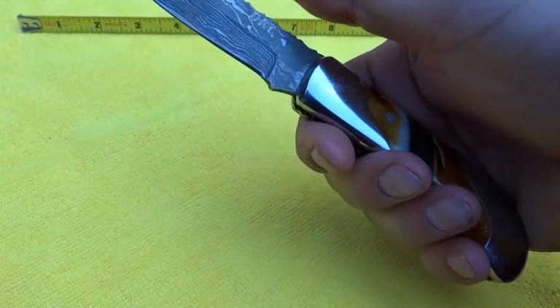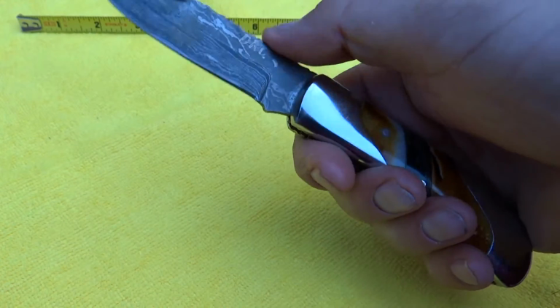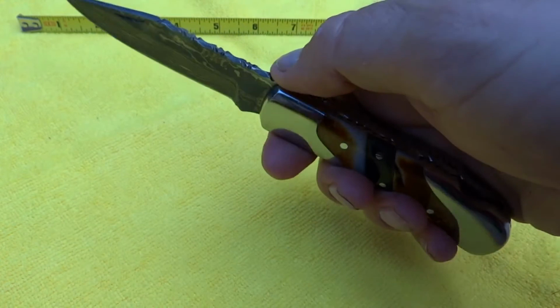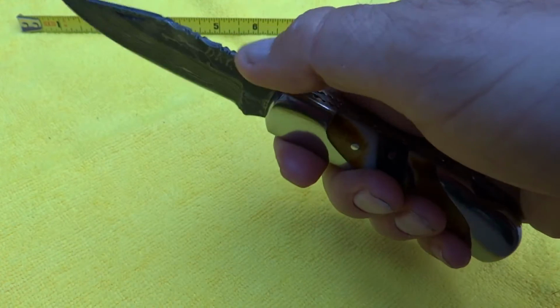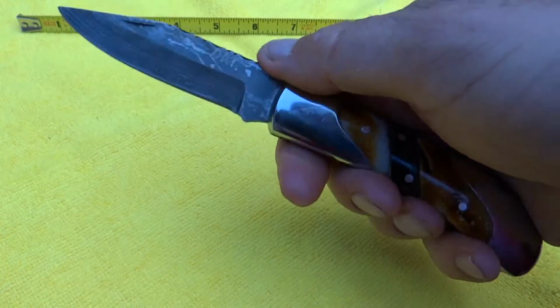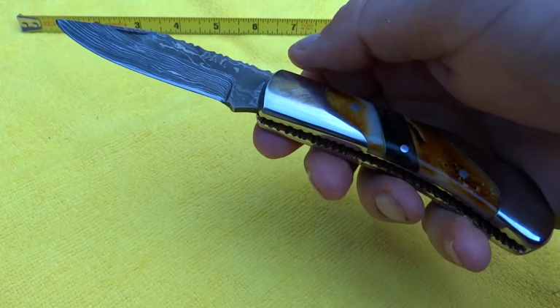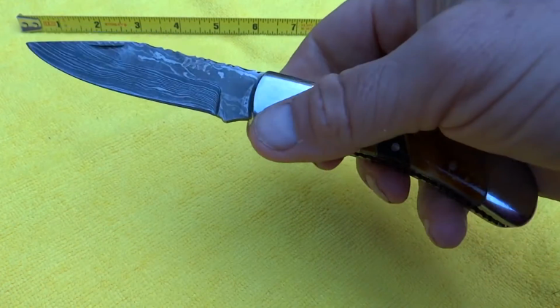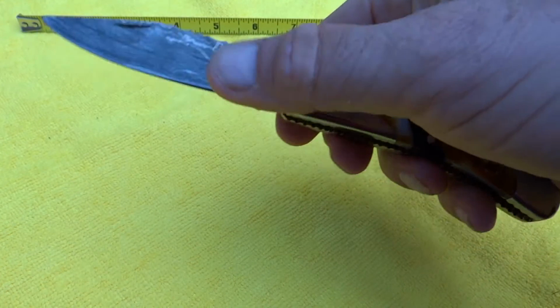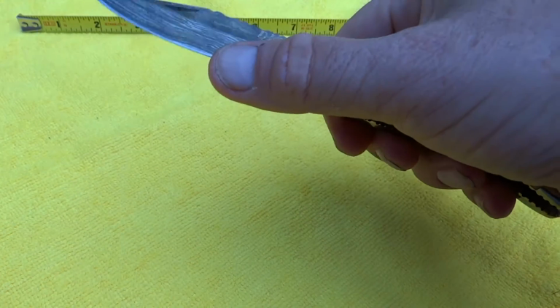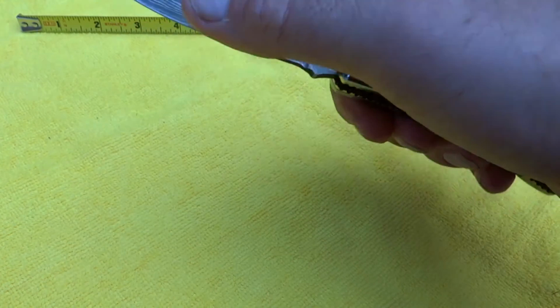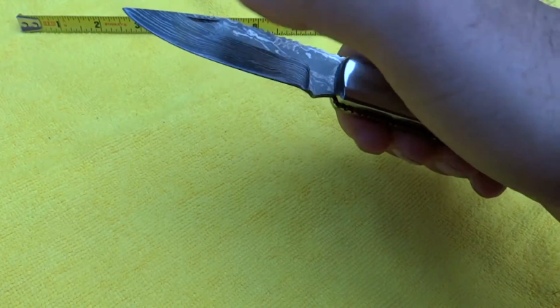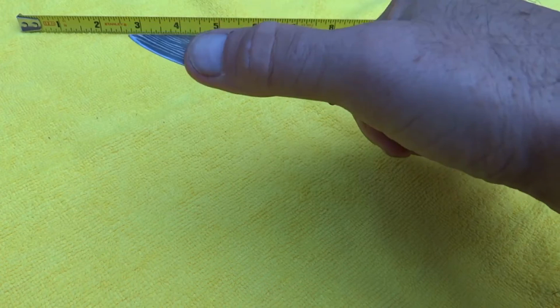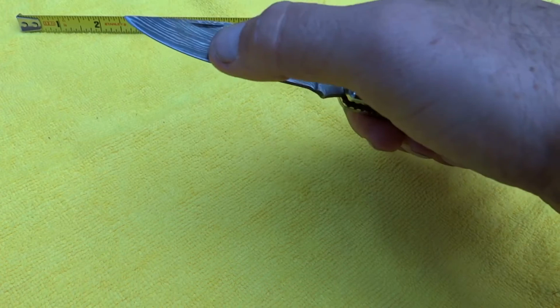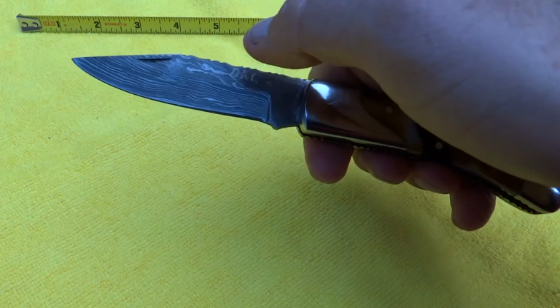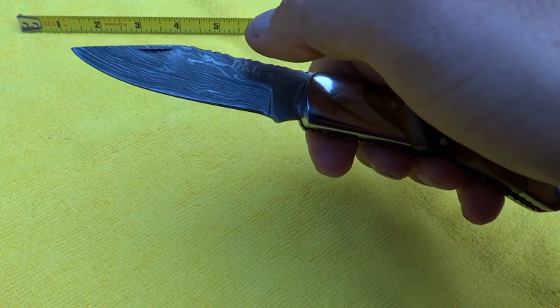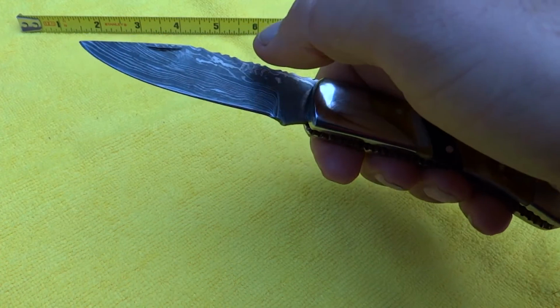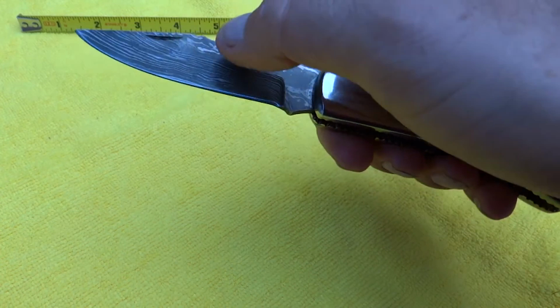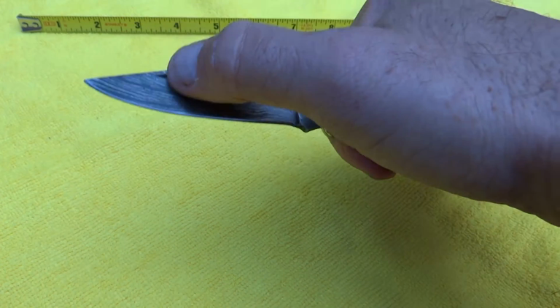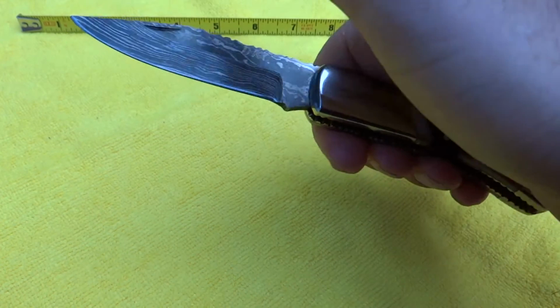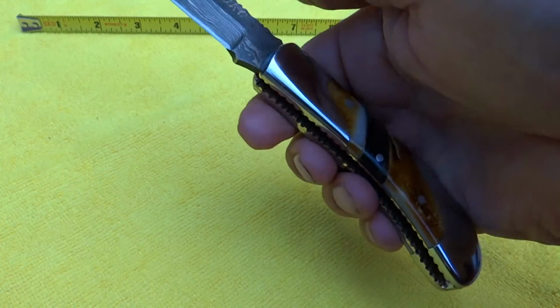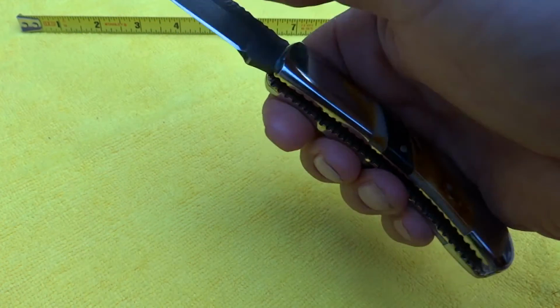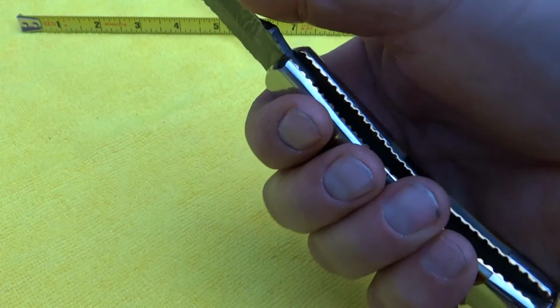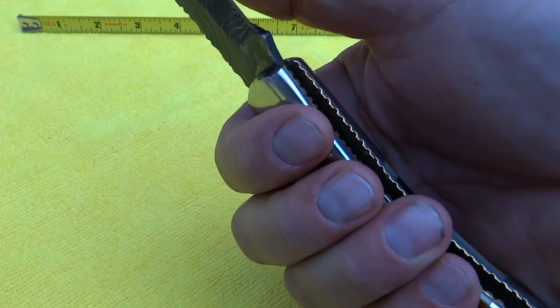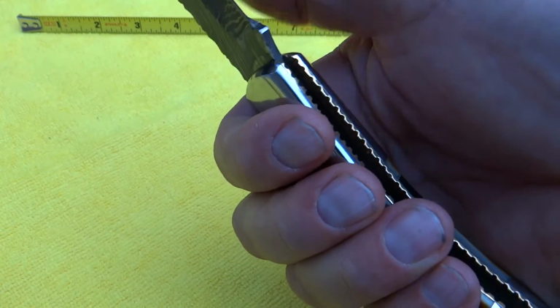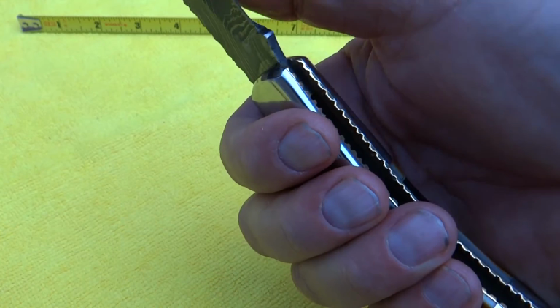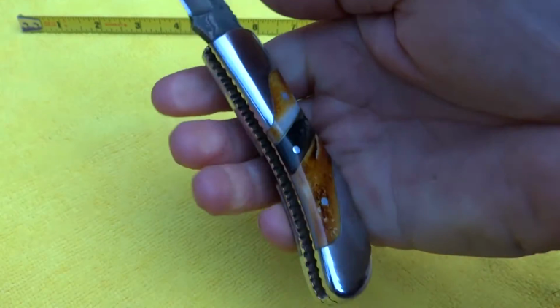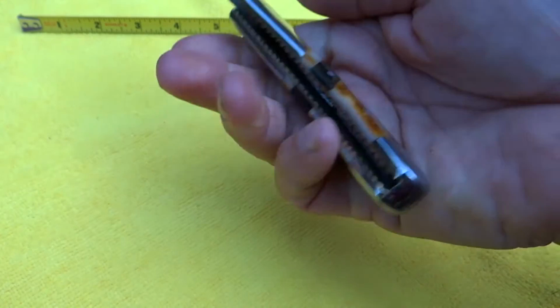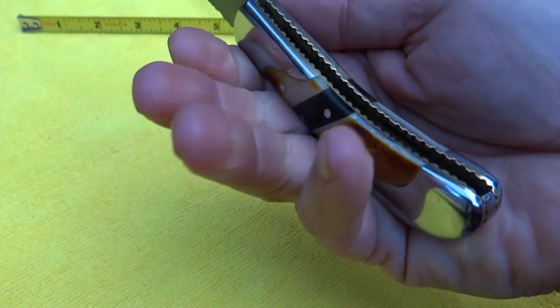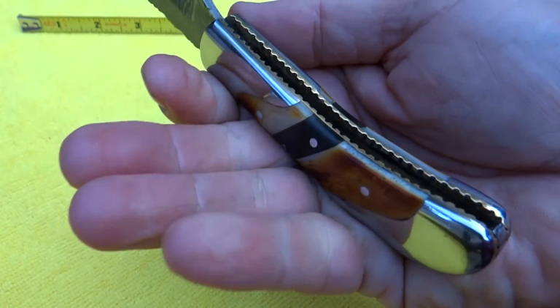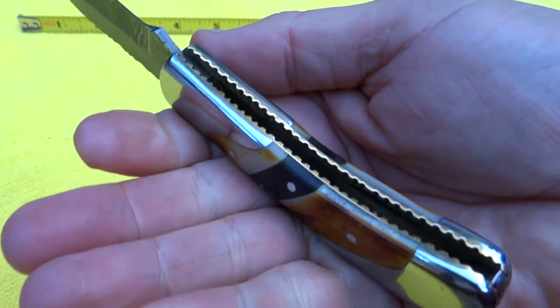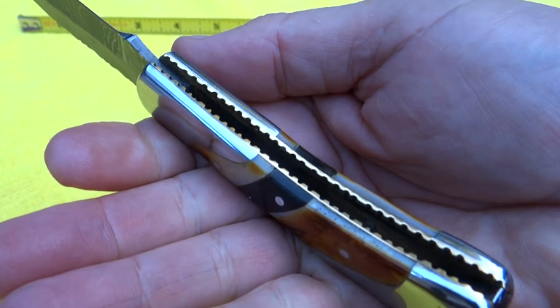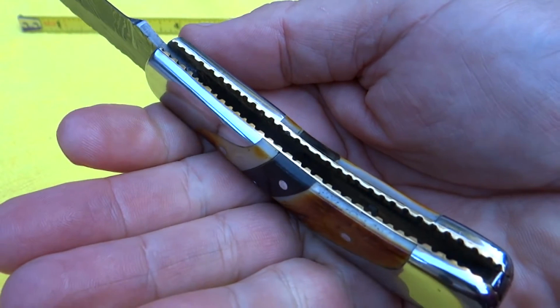Nice classic shape, a little serration on the top, beautiful Damascus blade, nice classic shape and point. Finger pull up here and very, very sharp knife. You can see the detailing in here.